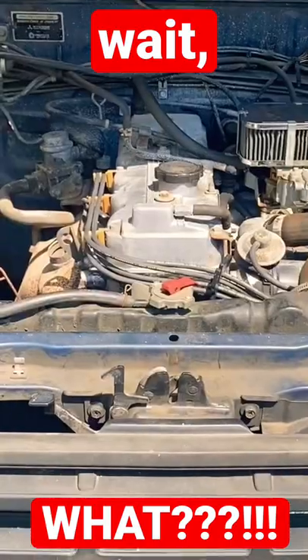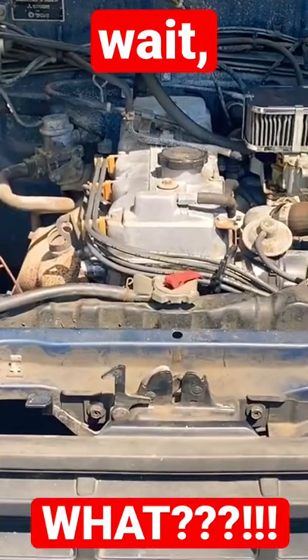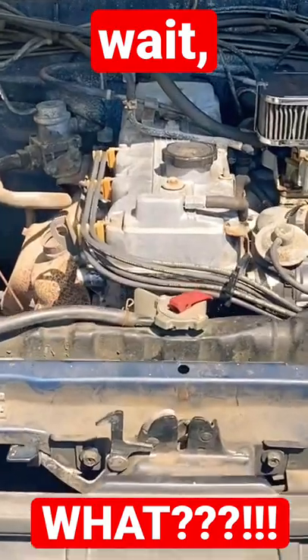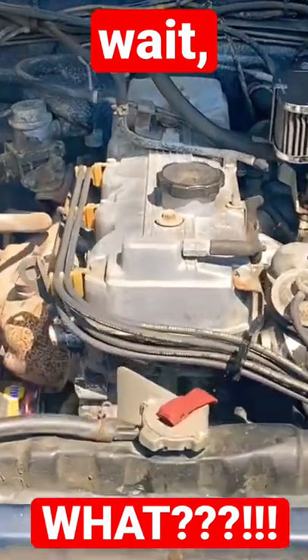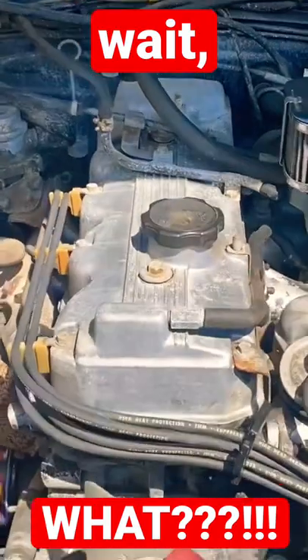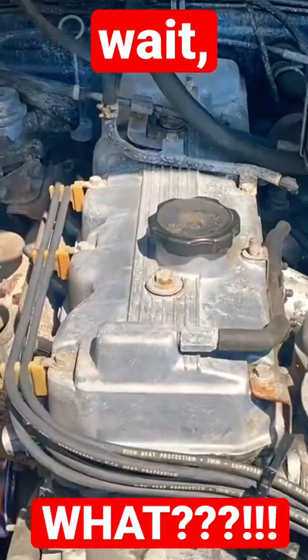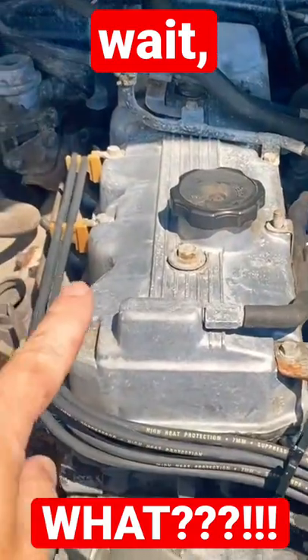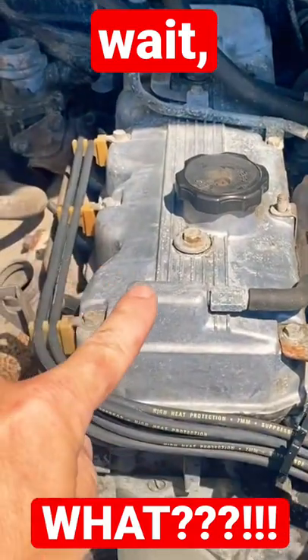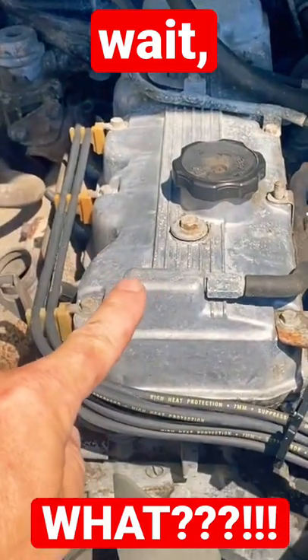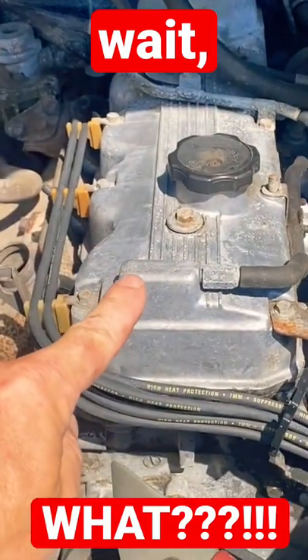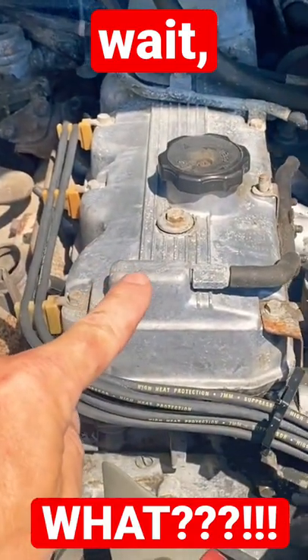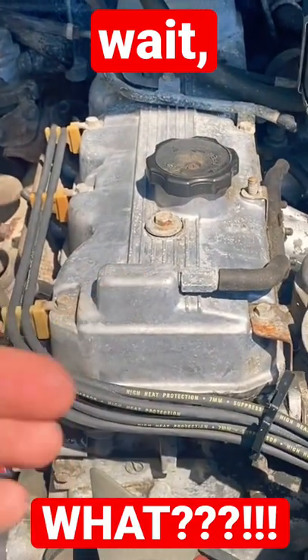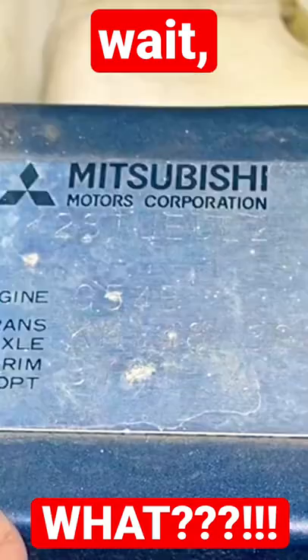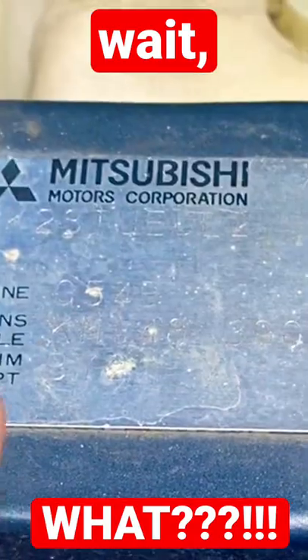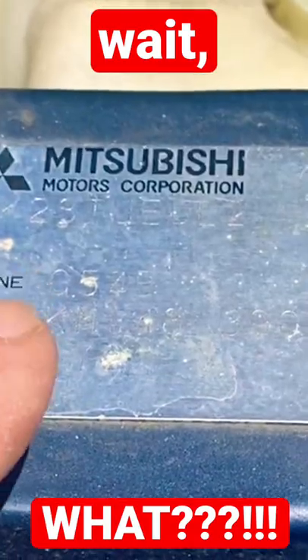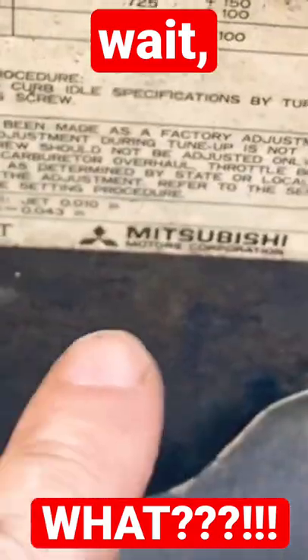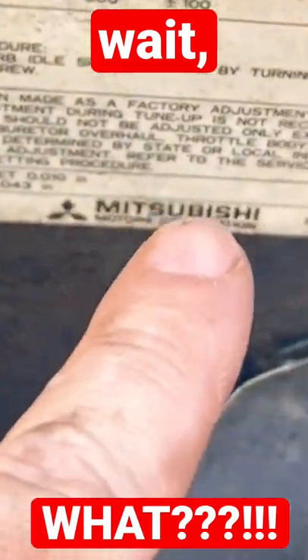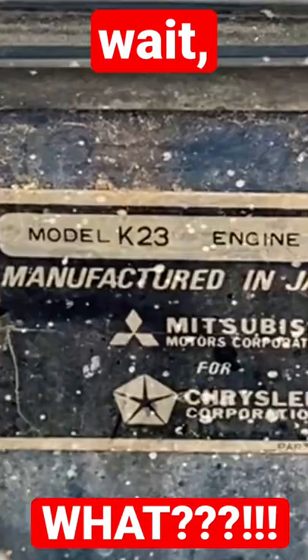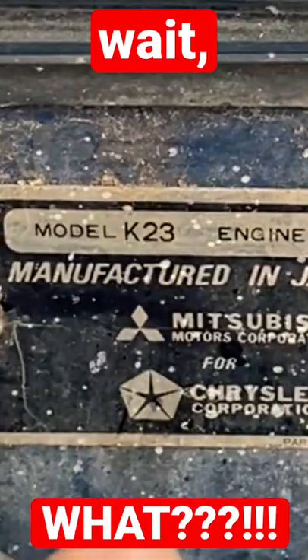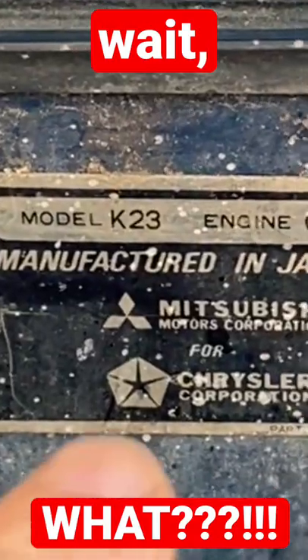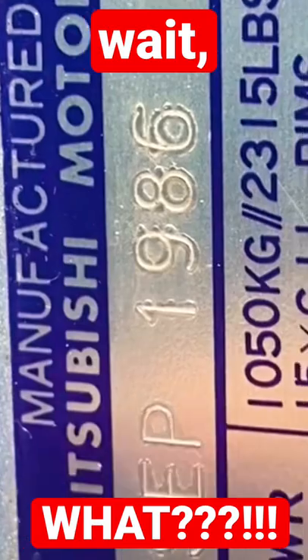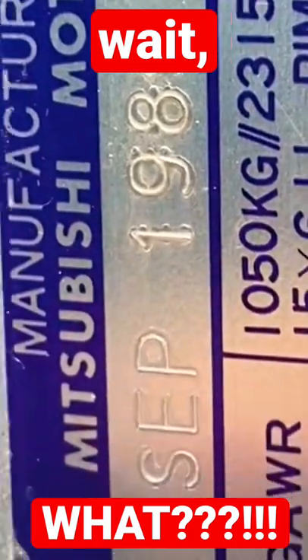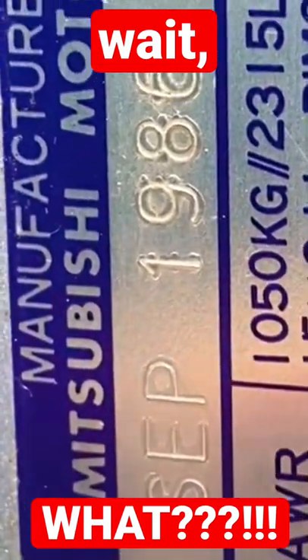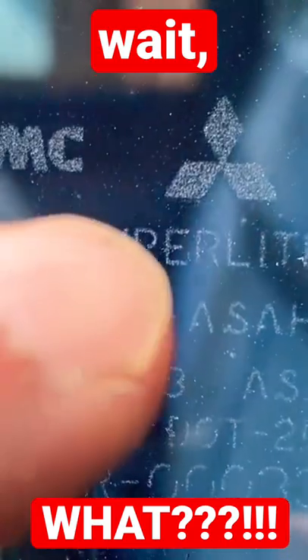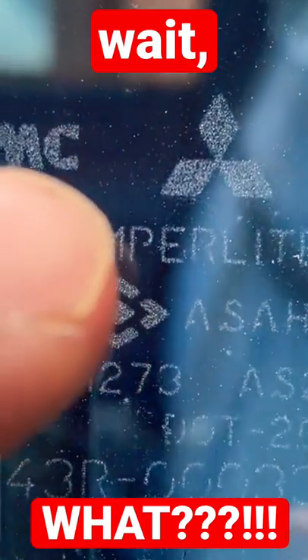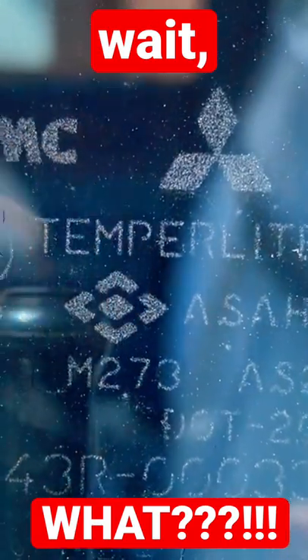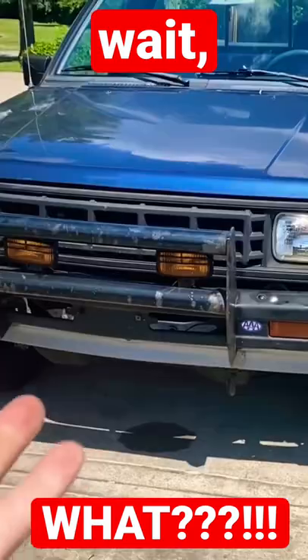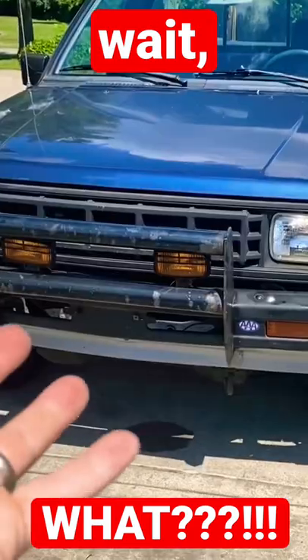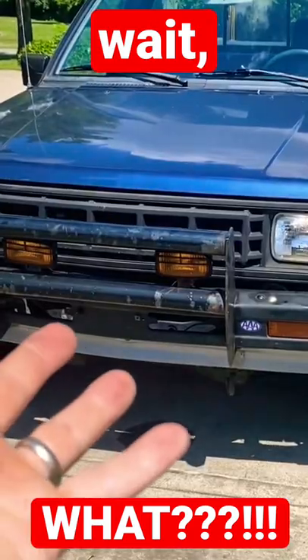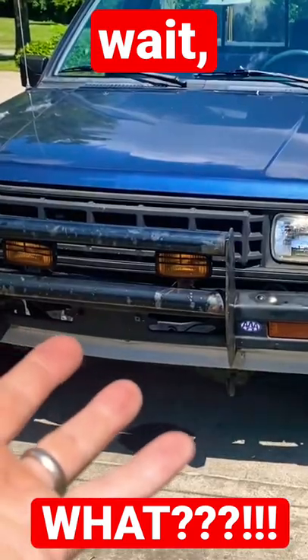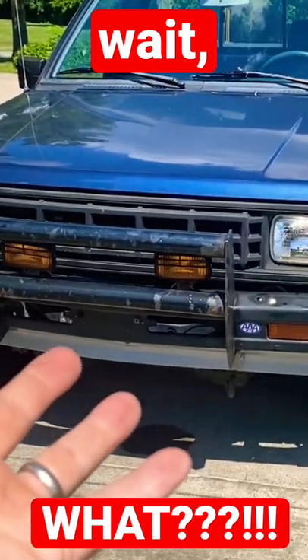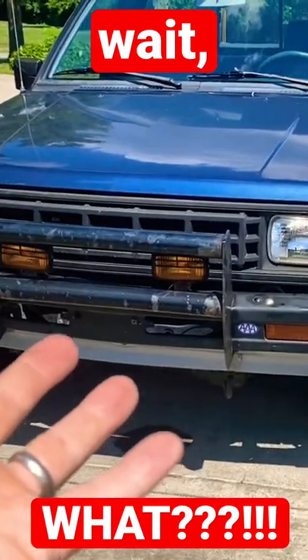But then when you look under the hood — wait a minute, that's Mitsubishi. Mitsubishi. Mitsubishi. Mitsubishi. Everything on that is Mitsubishi.